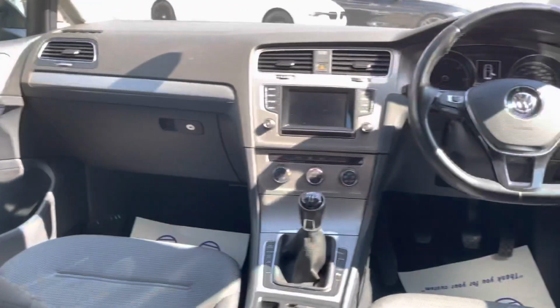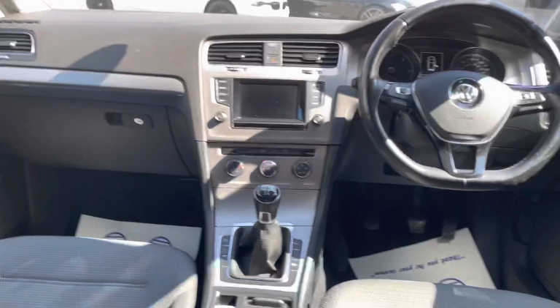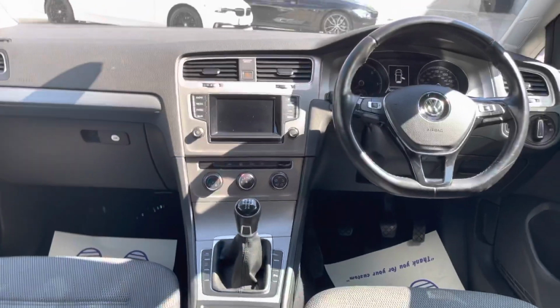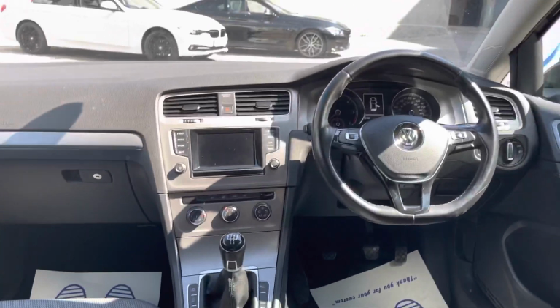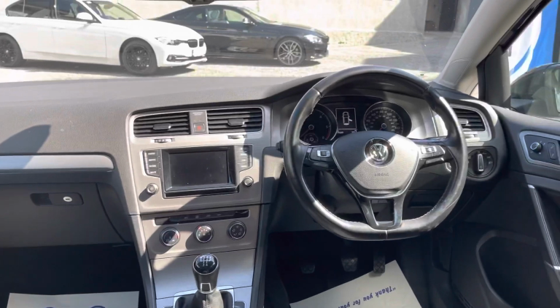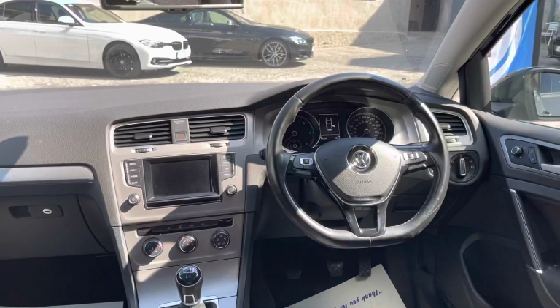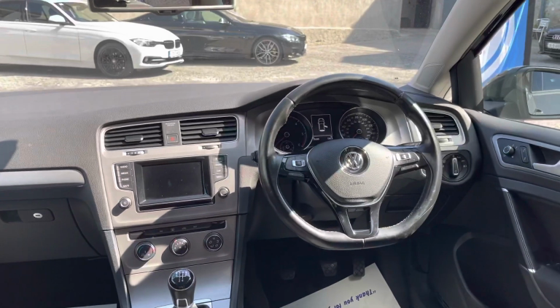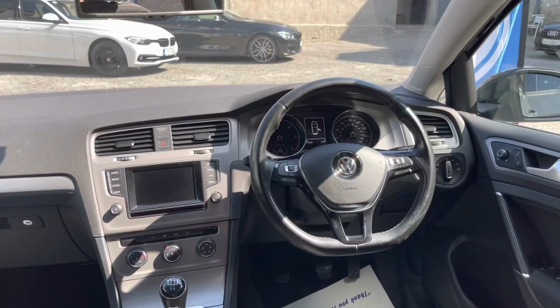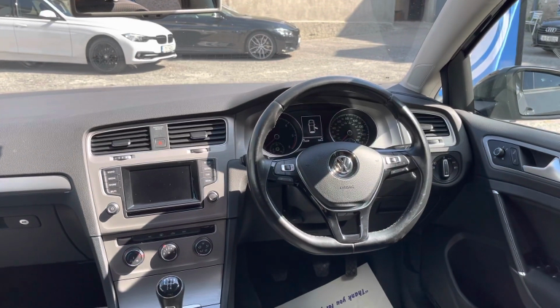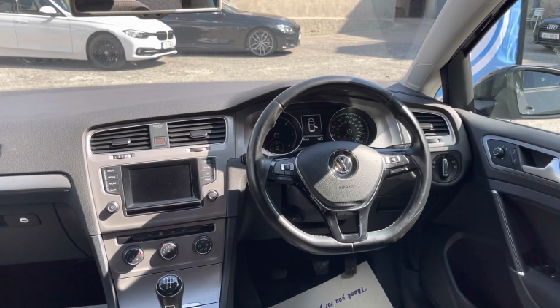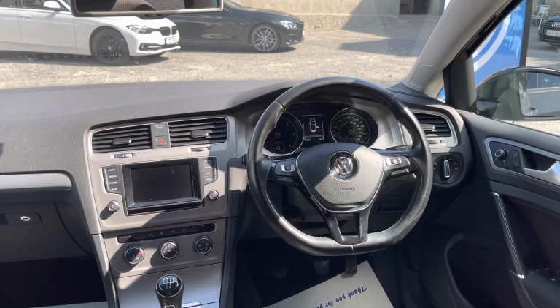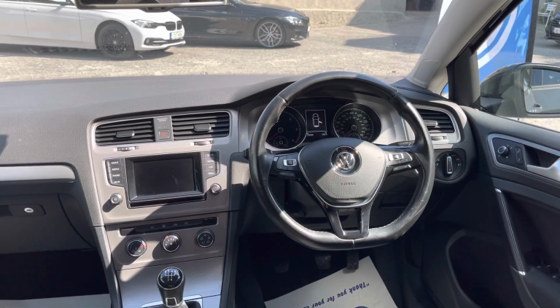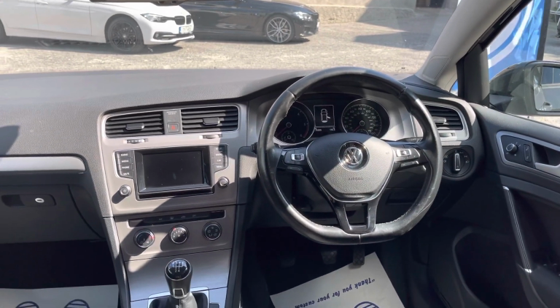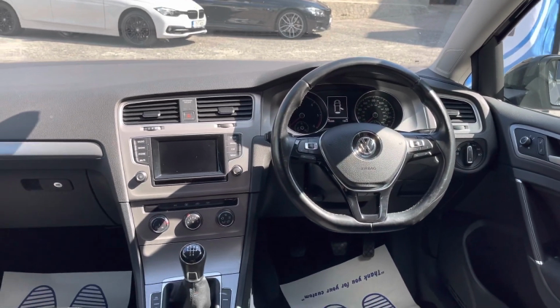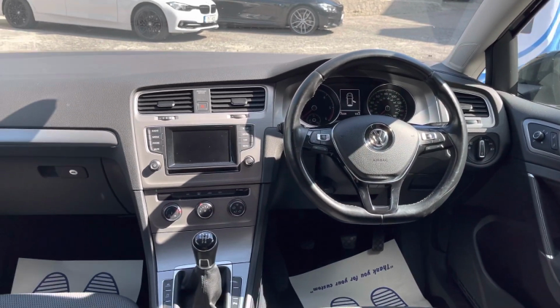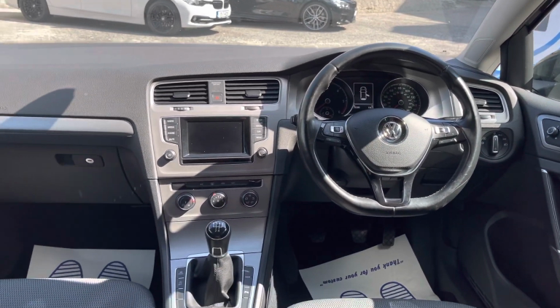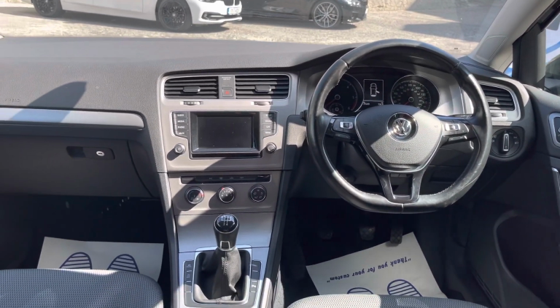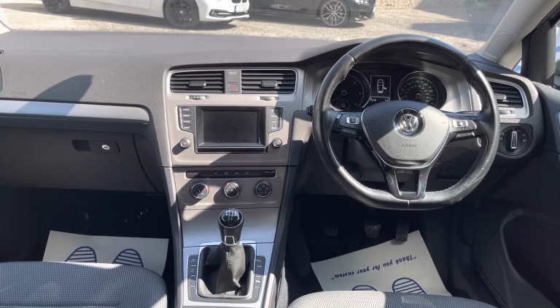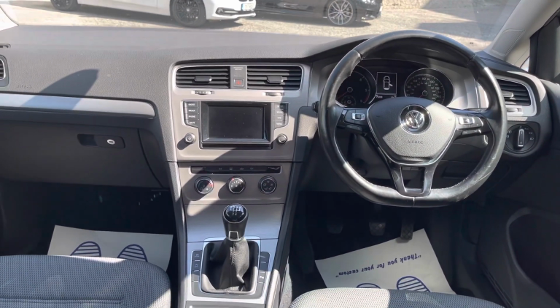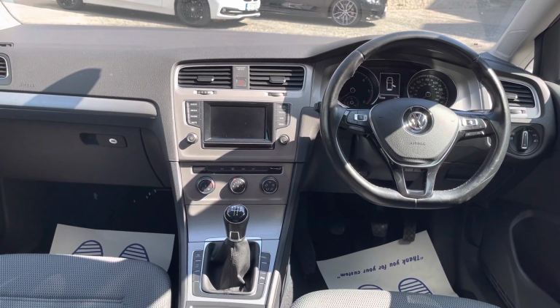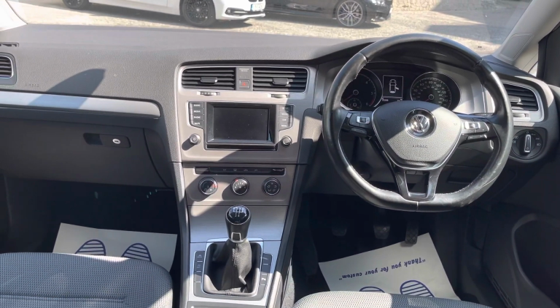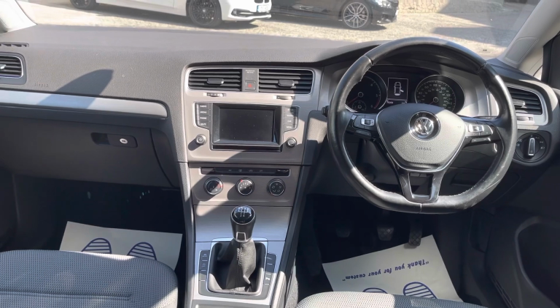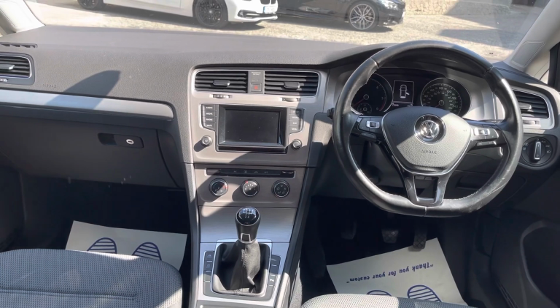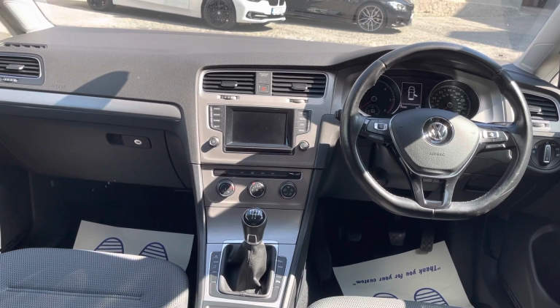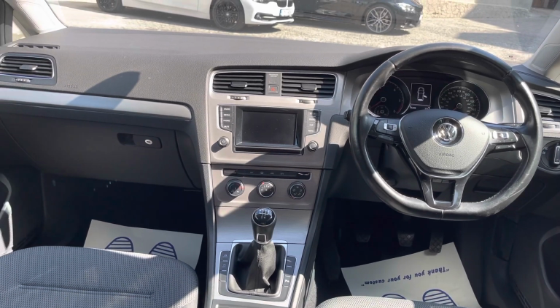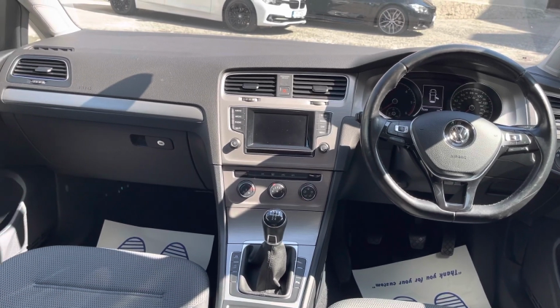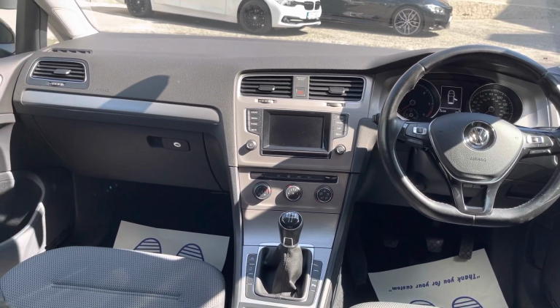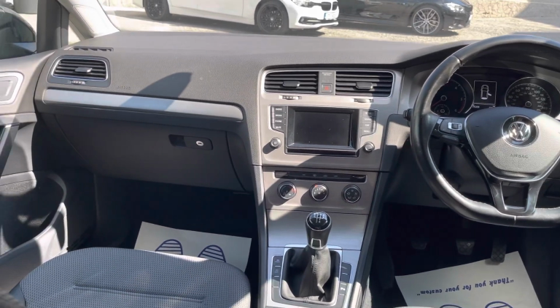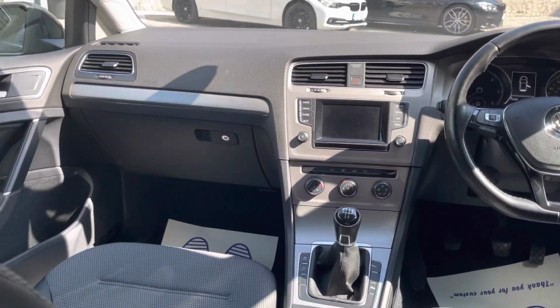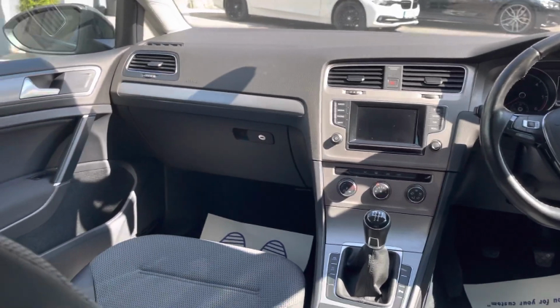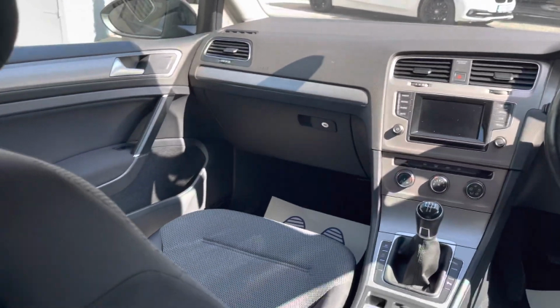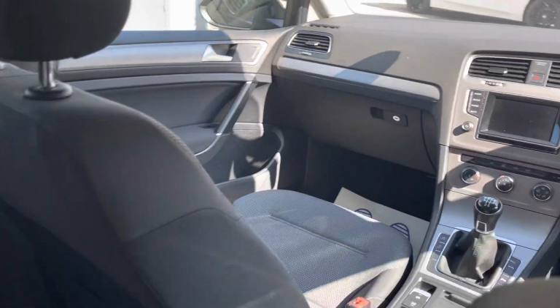You also have a five-speed gearbox, 79,200 miles on the clock, cruise control, Bluetooth audio streaming, and a touchscreen radio.